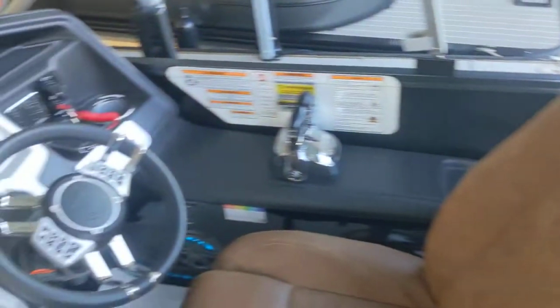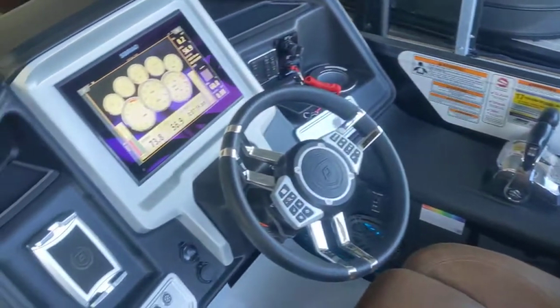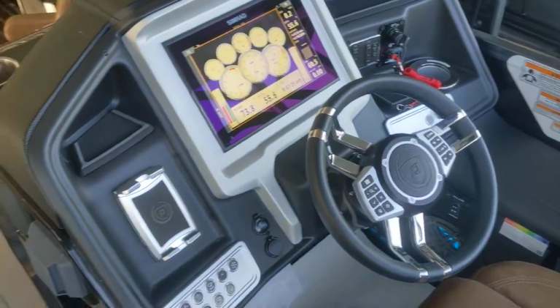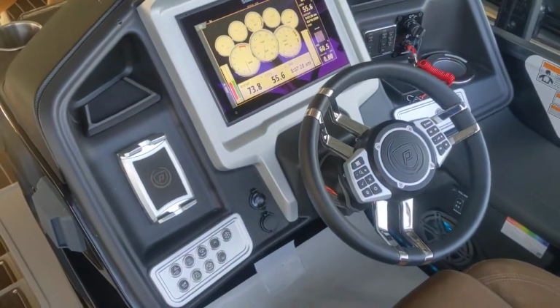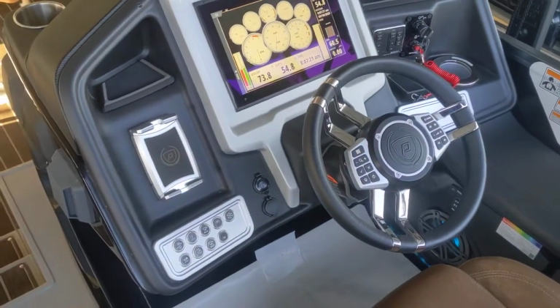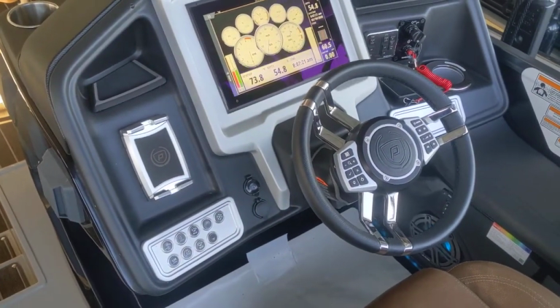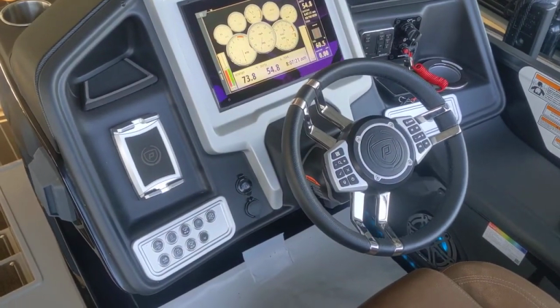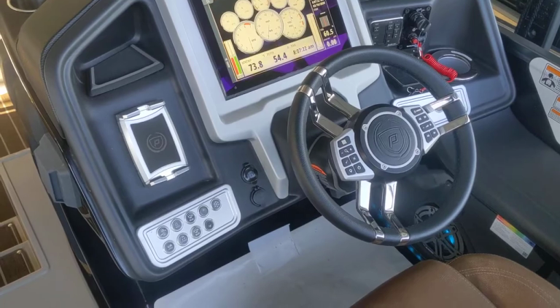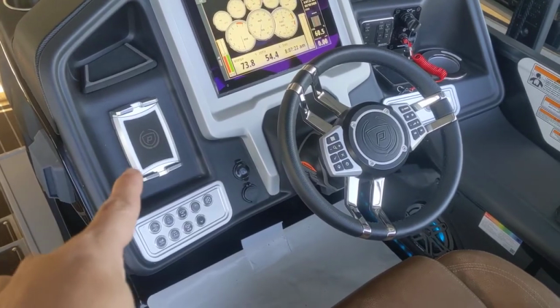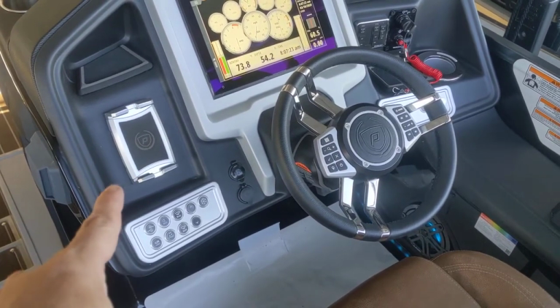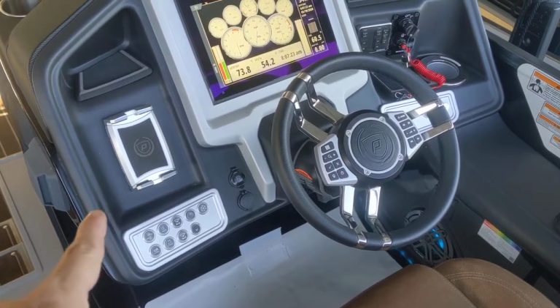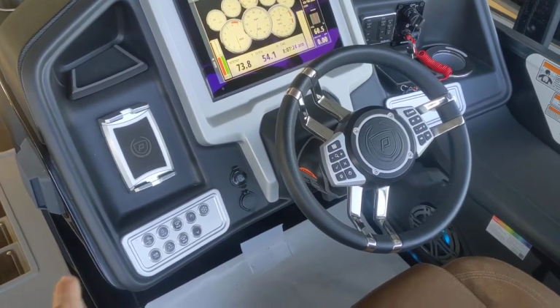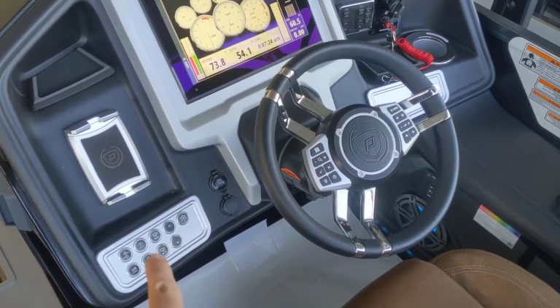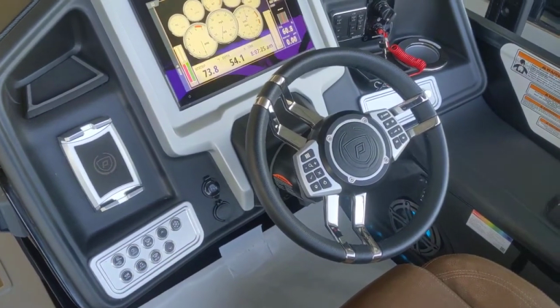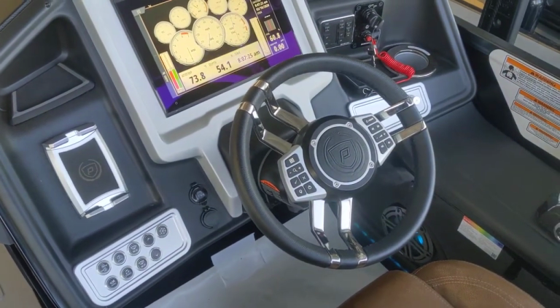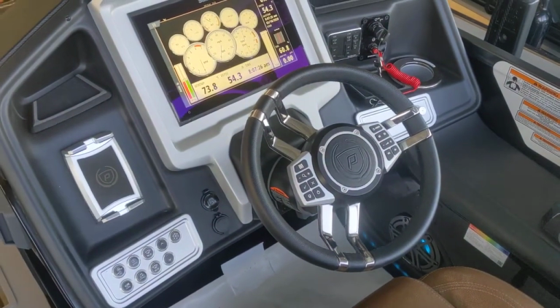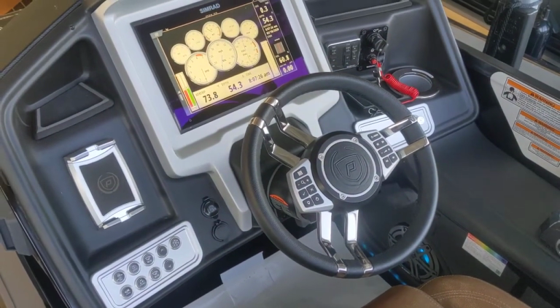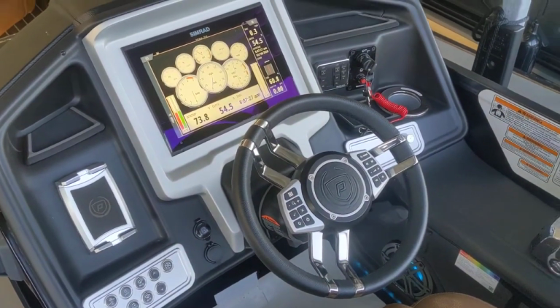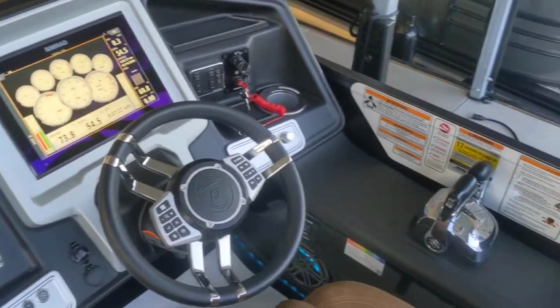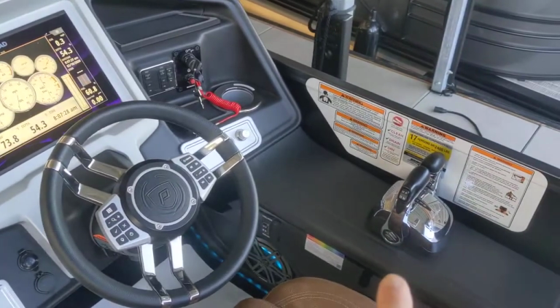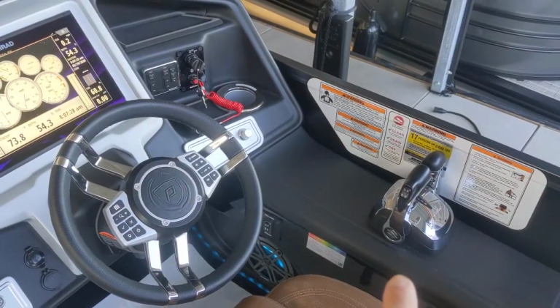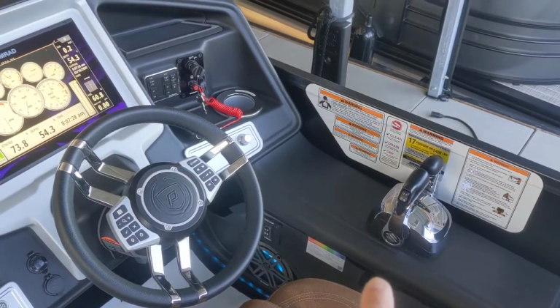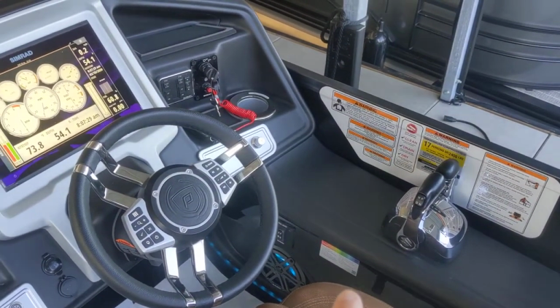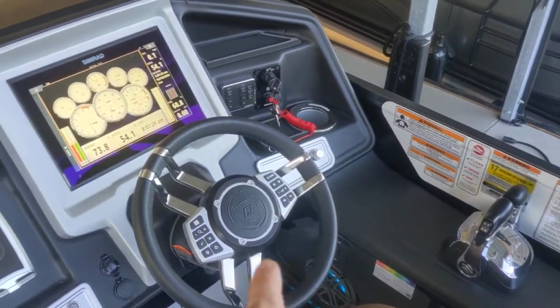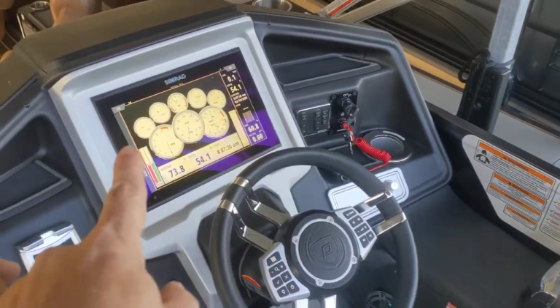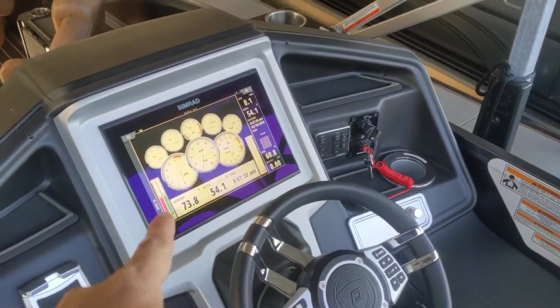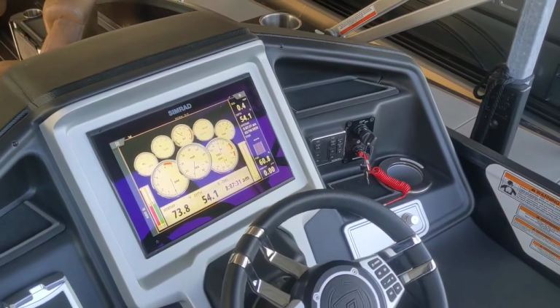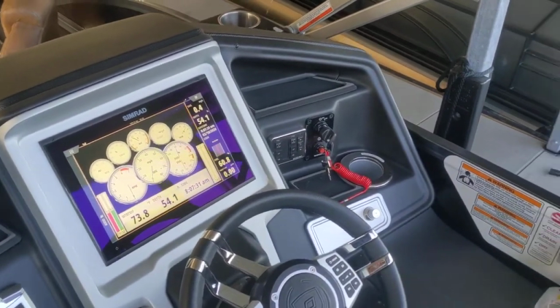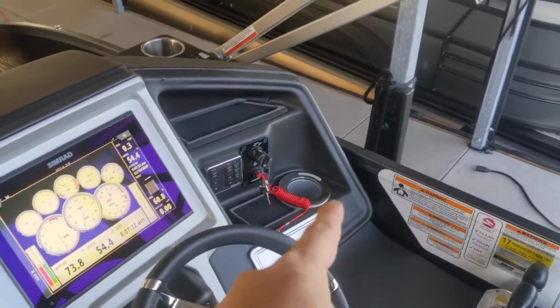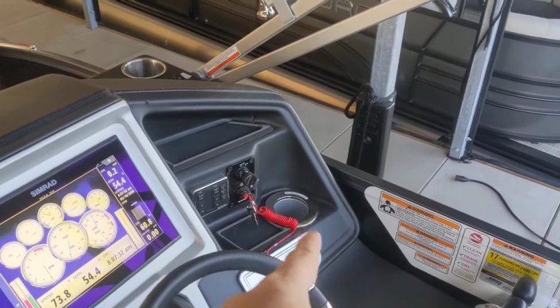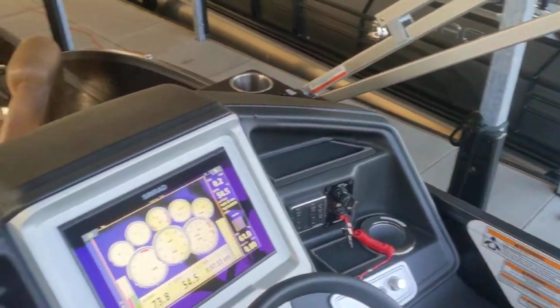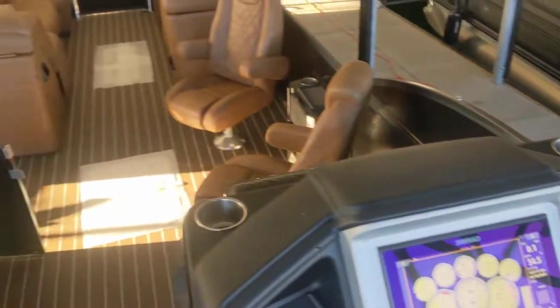And then this is the 2021 helm we've become familiar with. Wireless phone charger, all metal push buttons, Suzuki dual-engine controls, and the 12-inch screen. And that's your refrigerated cup holder over here.